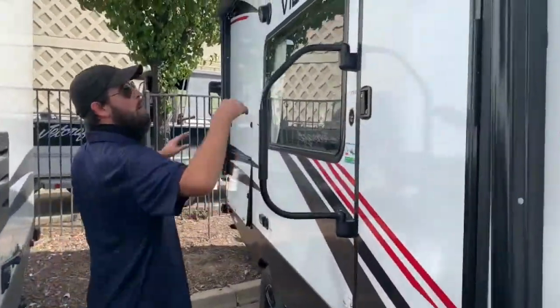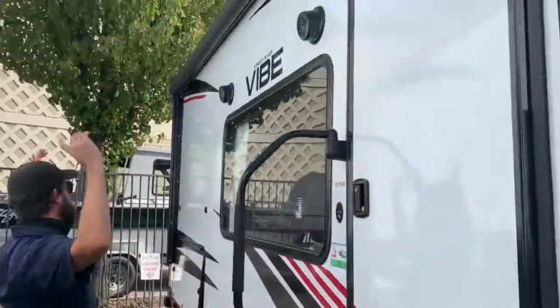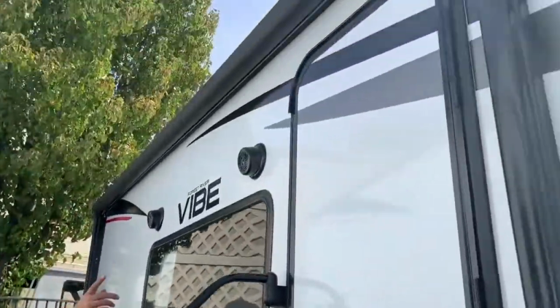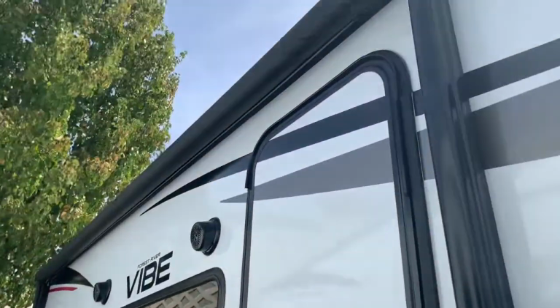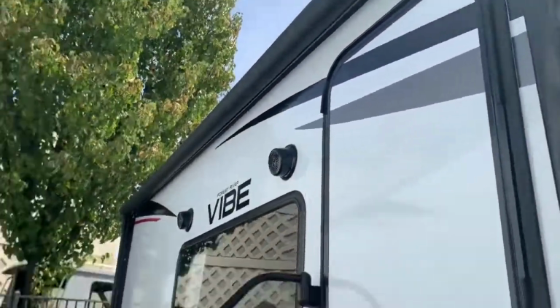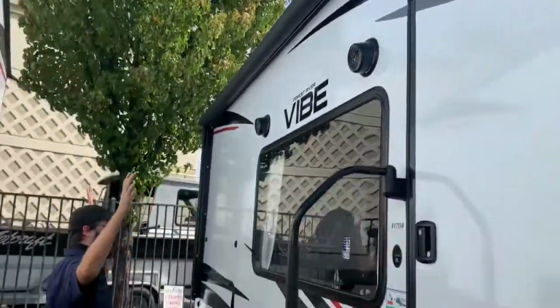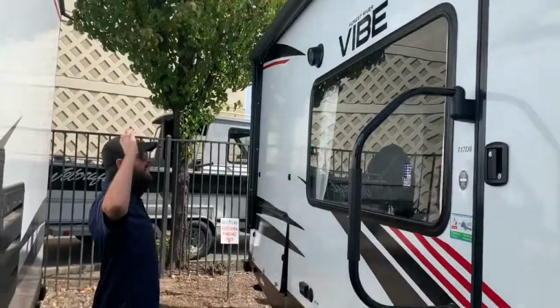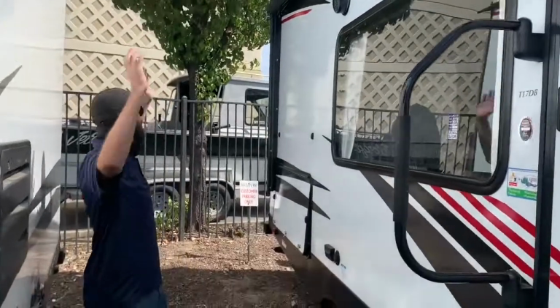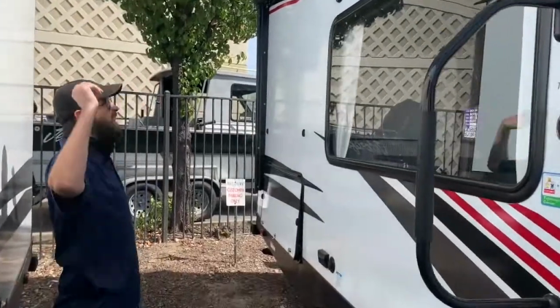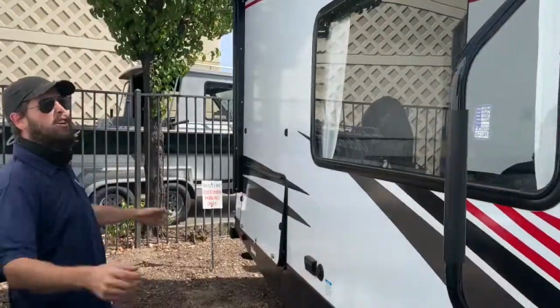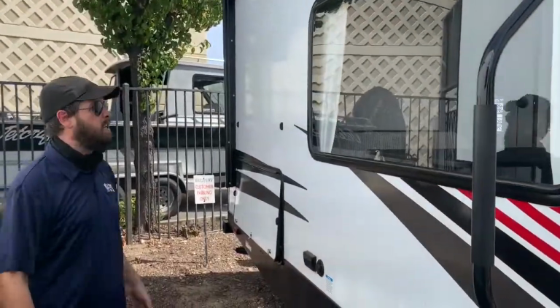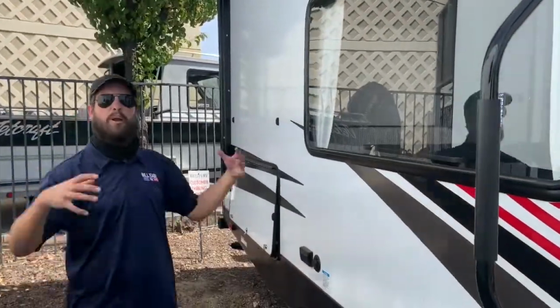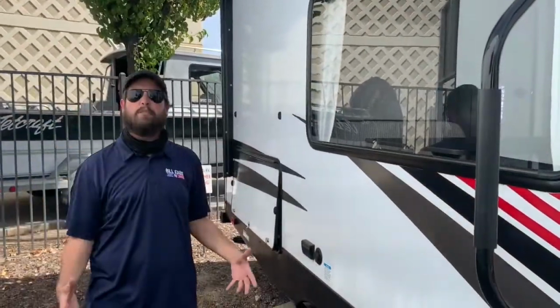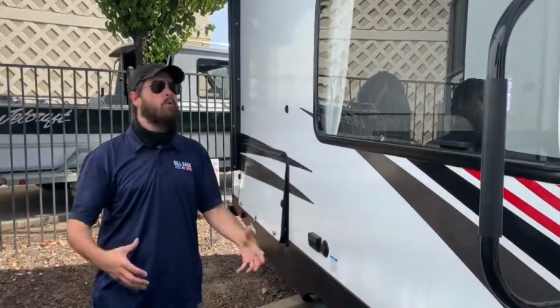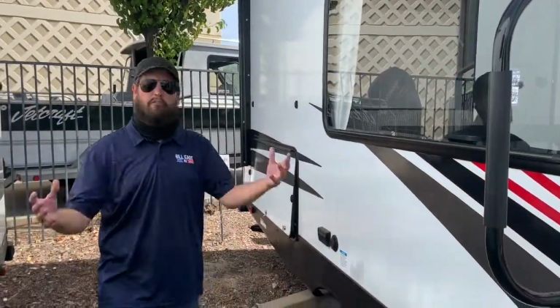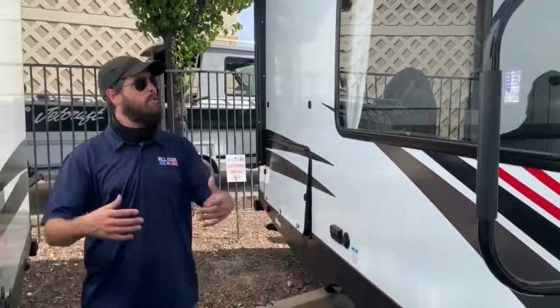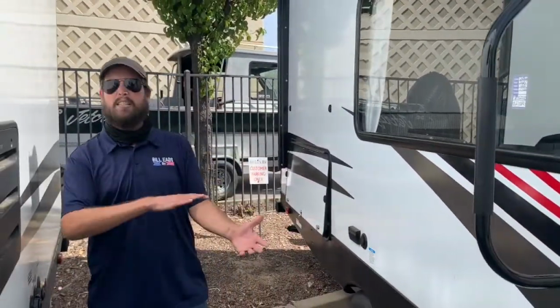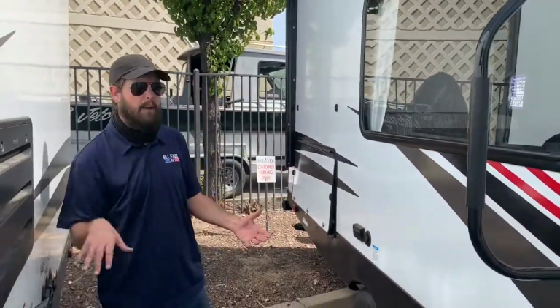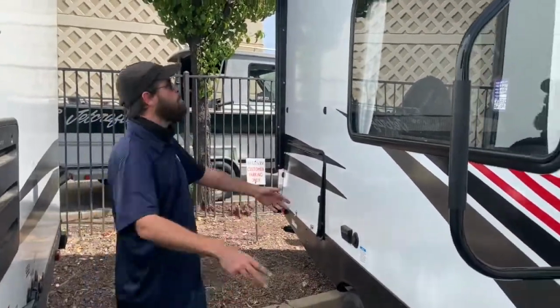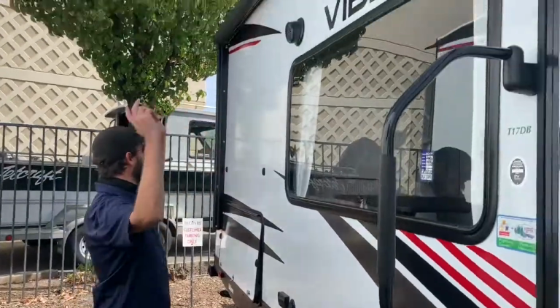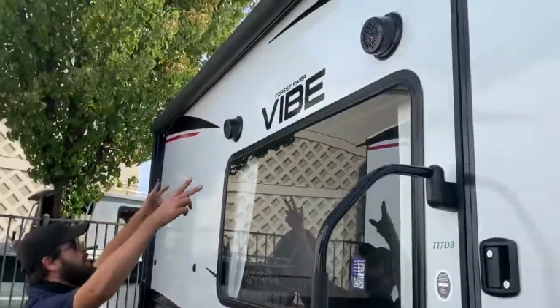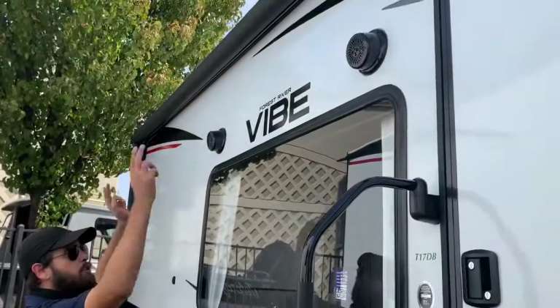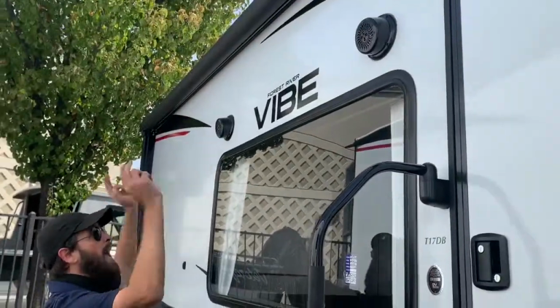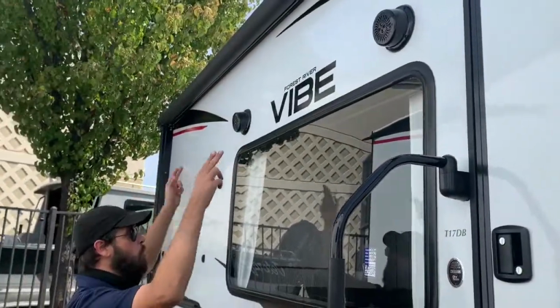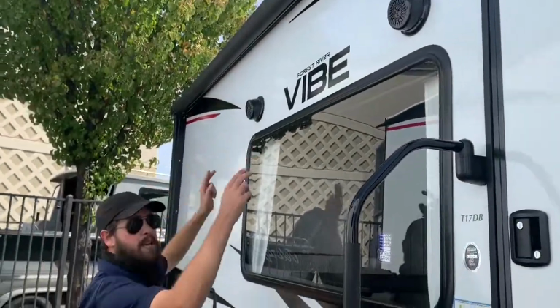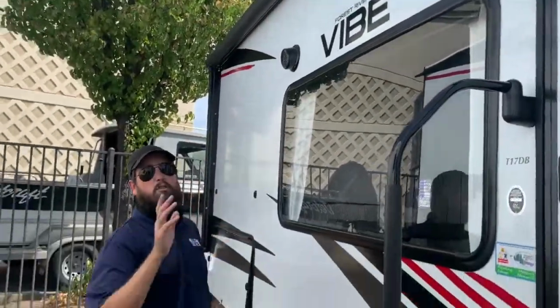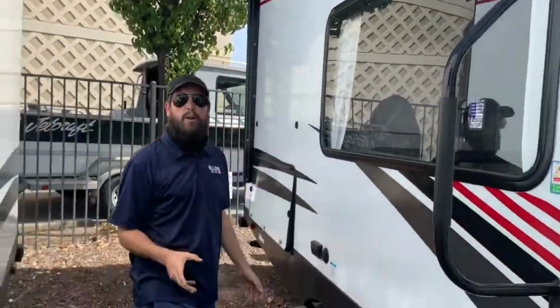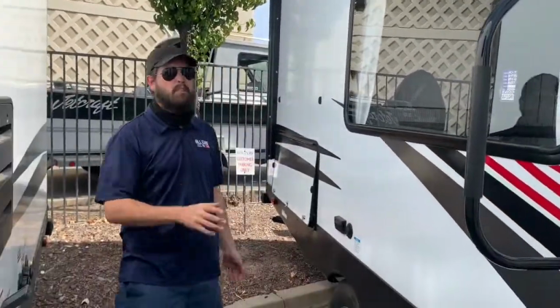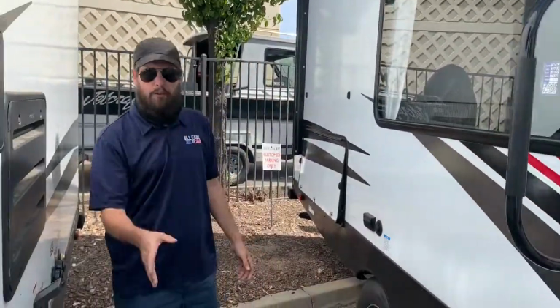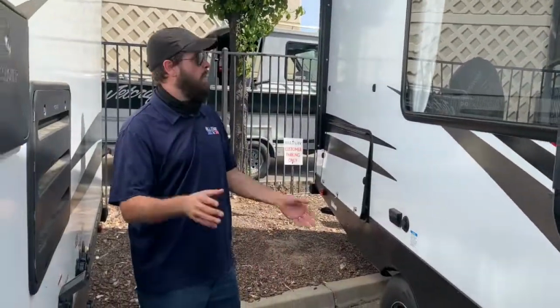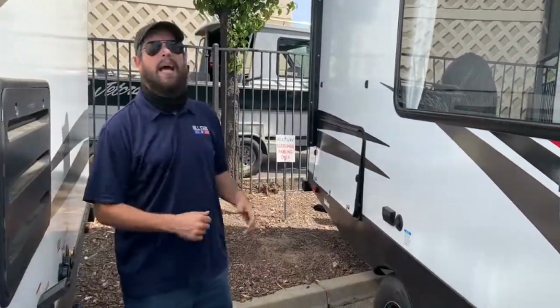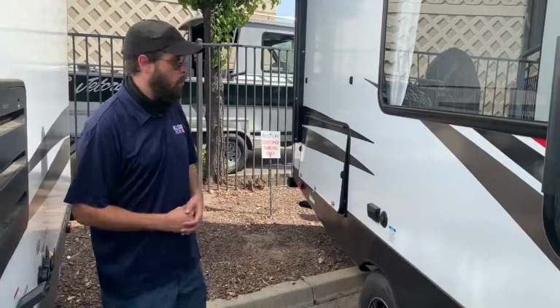I want to point out this big, beautiful electric awning — it takes up god dang near the whole entire unit. It's going to be able to create a nice space for you and your family members and friends to gather outside. And it does have two outdoor speakers. These are marine-grade speakers; they're weatherproof and they will last quite a while.